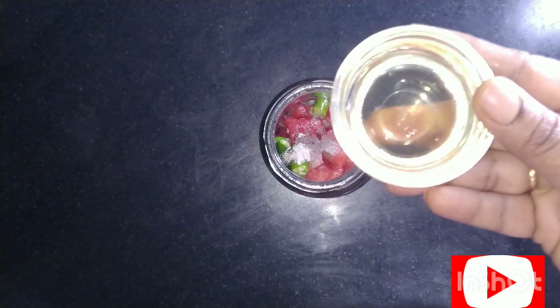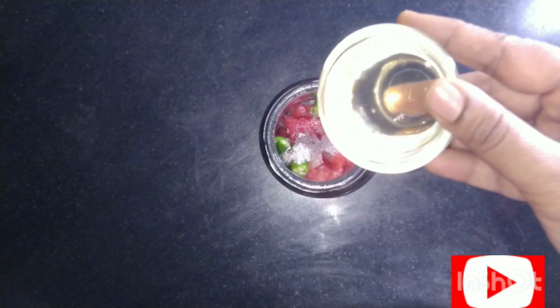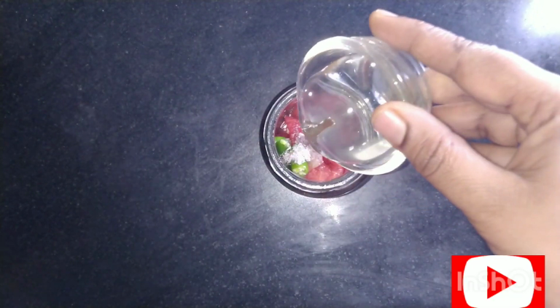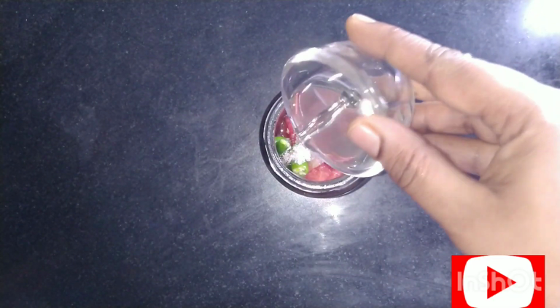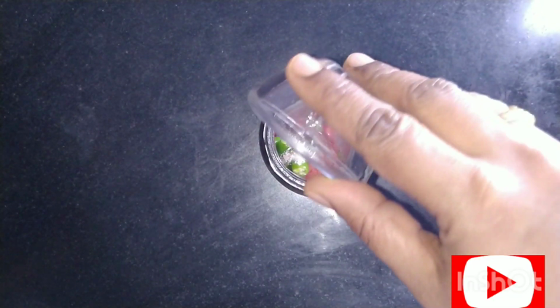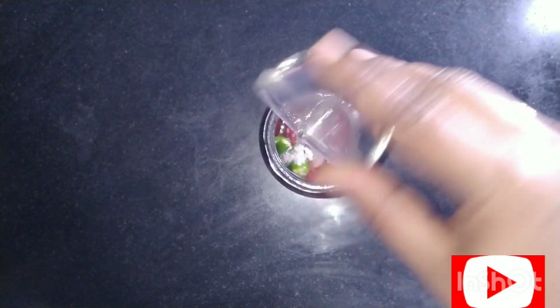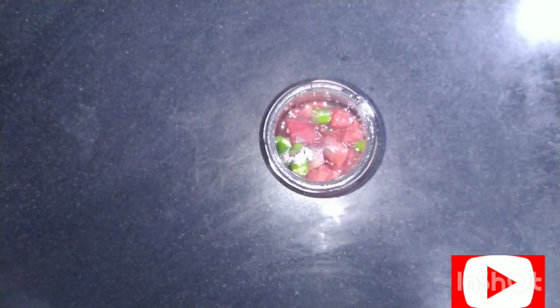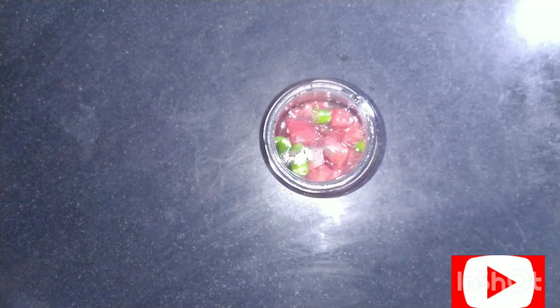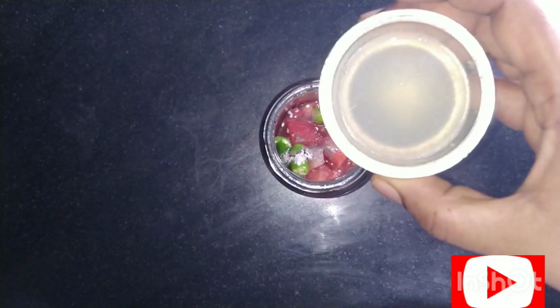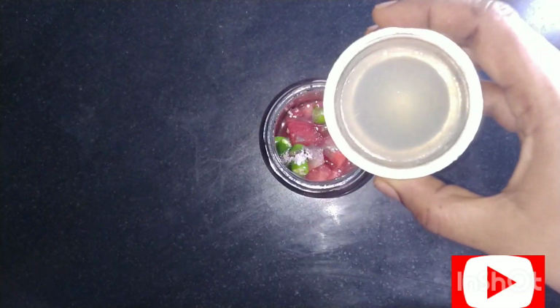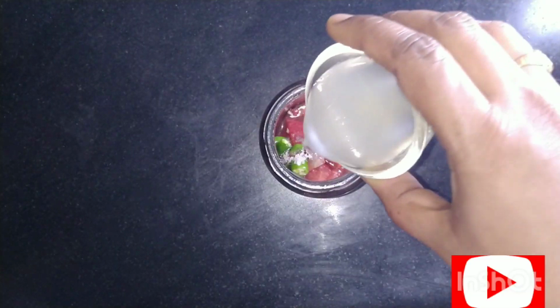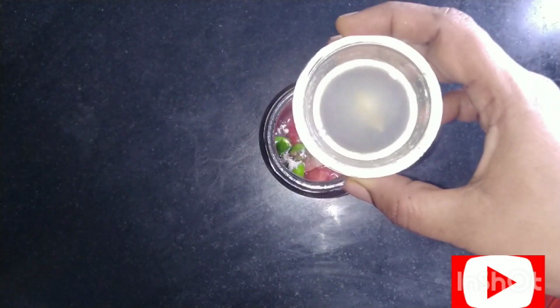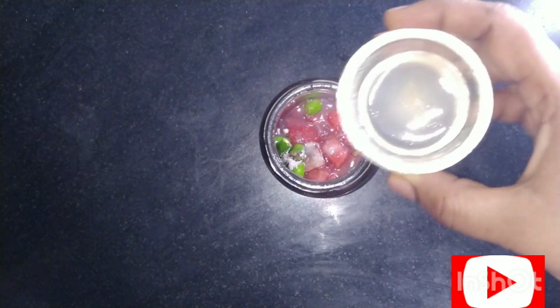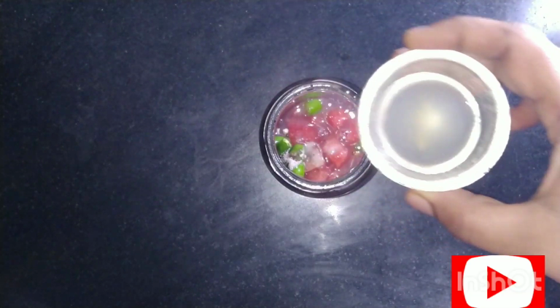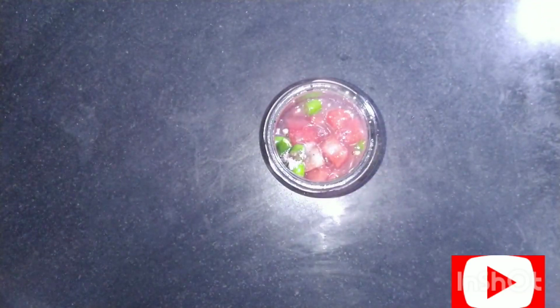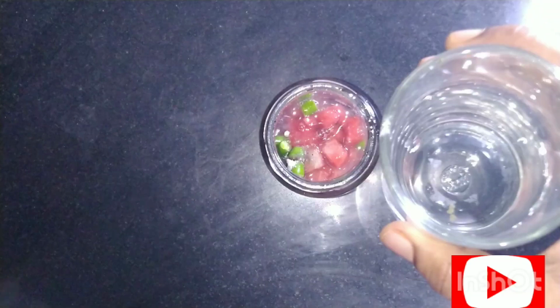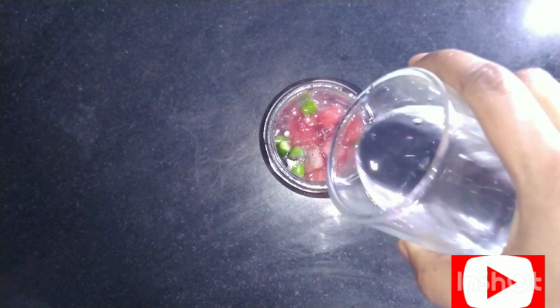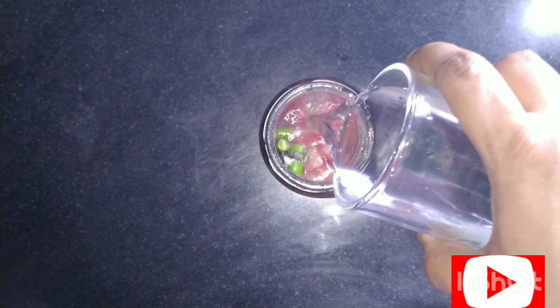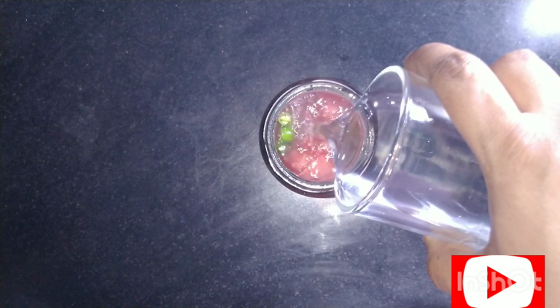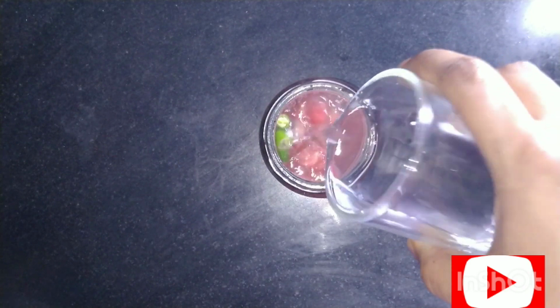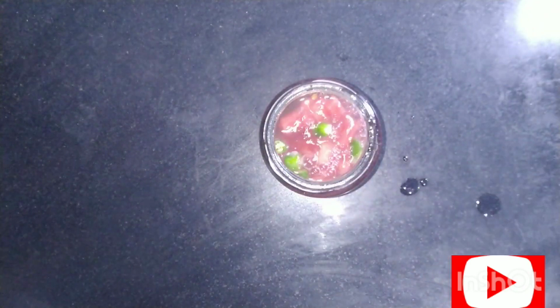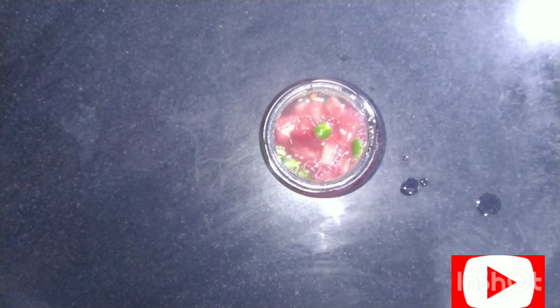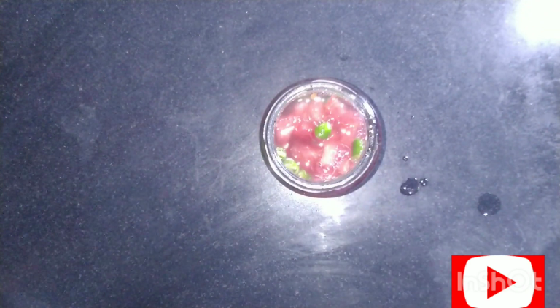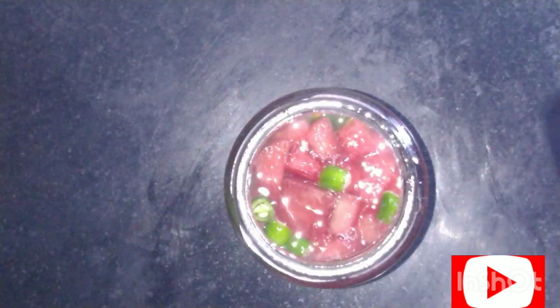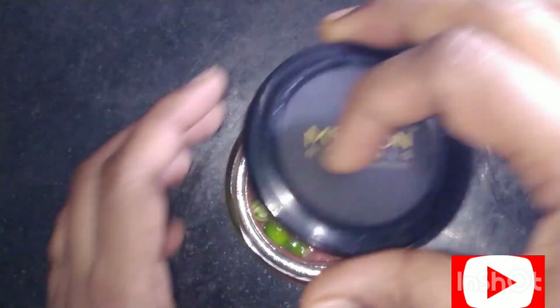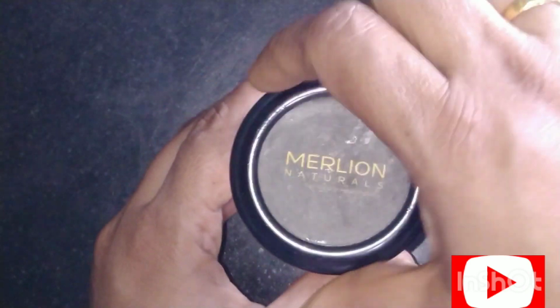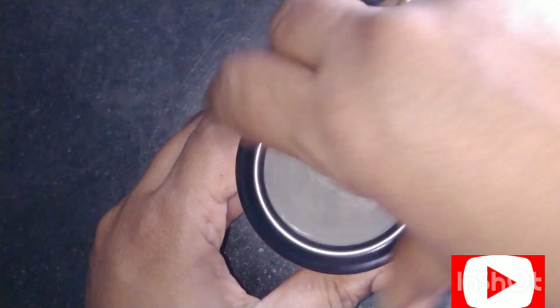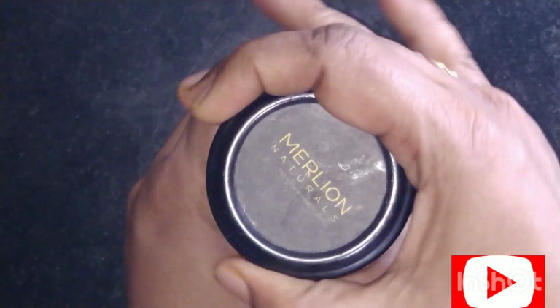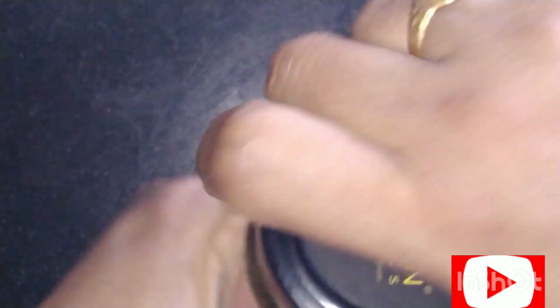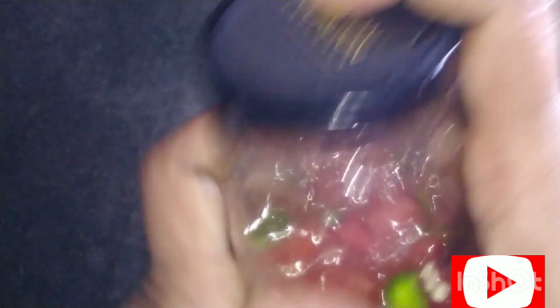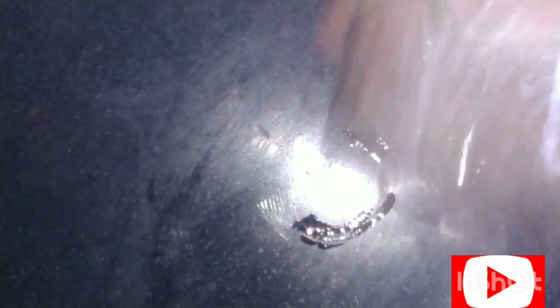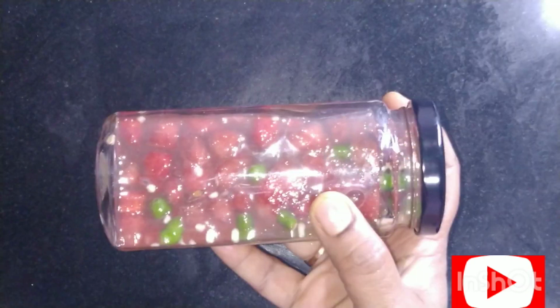Now add some sugar syrup, lemon juice, and water. Put on the lid and shake for 5 minutes.